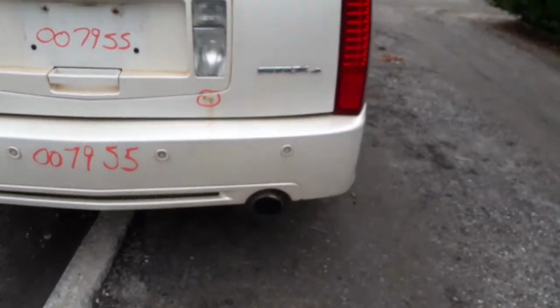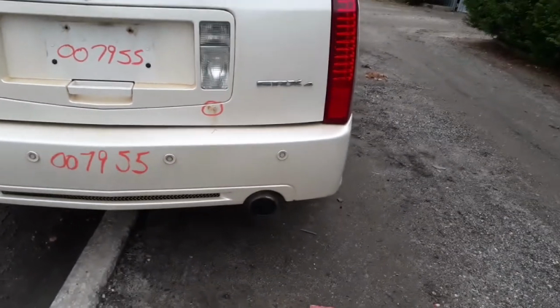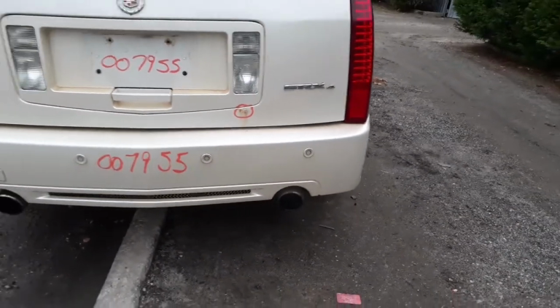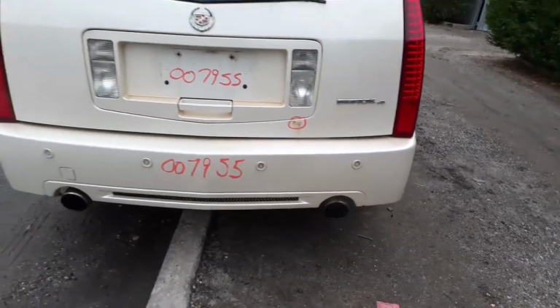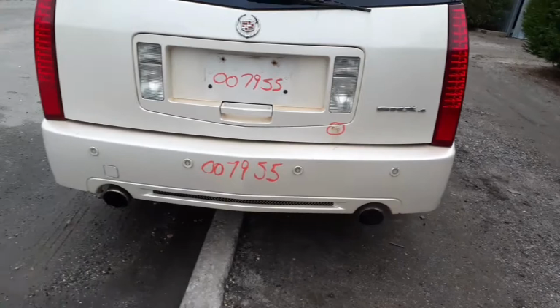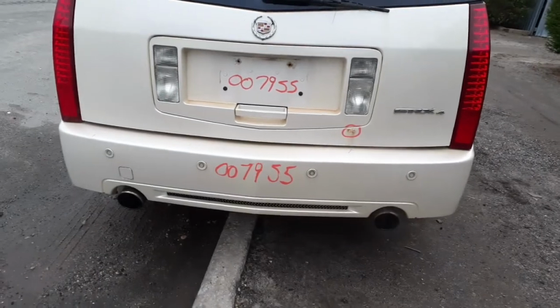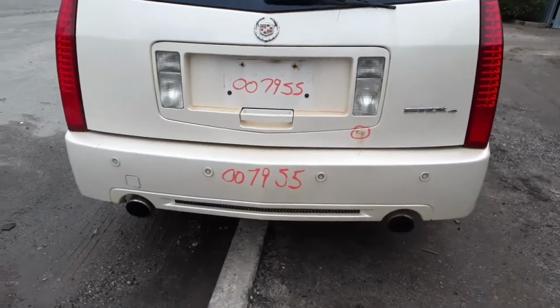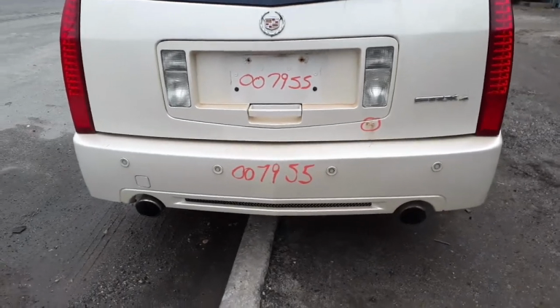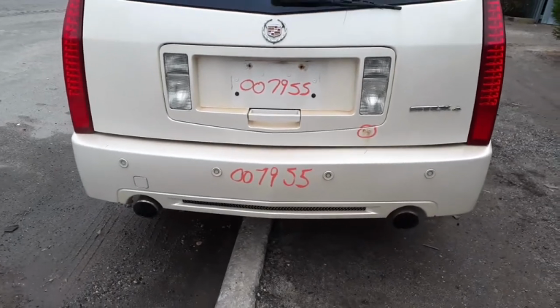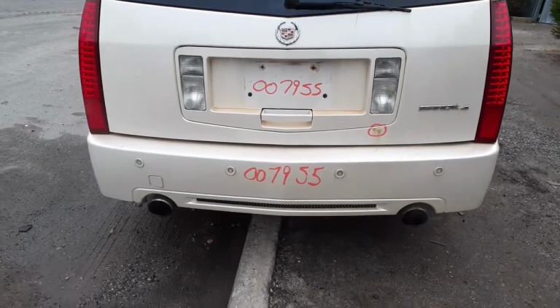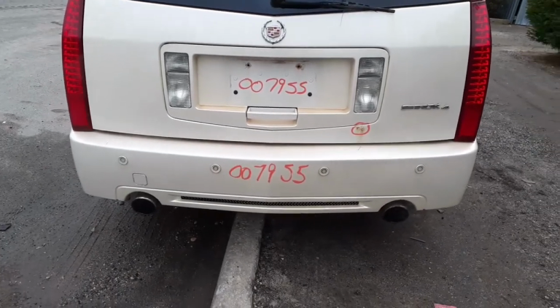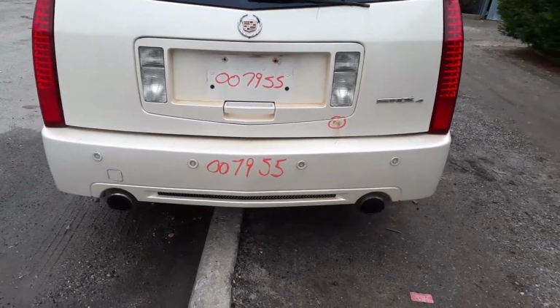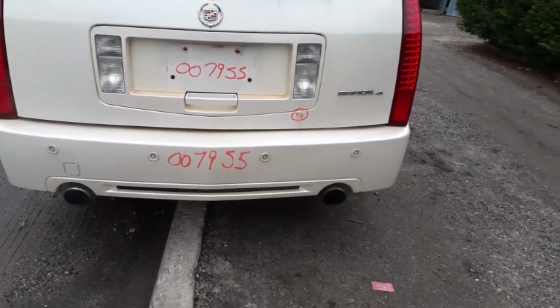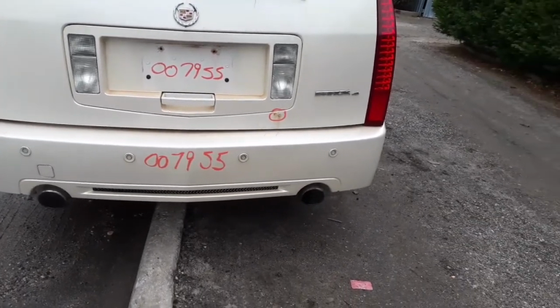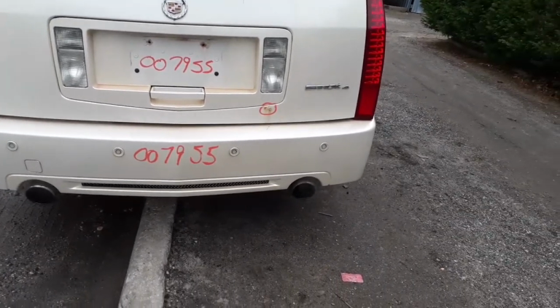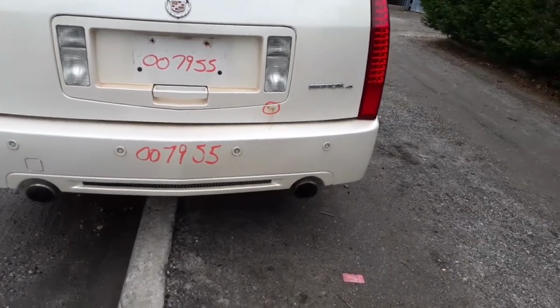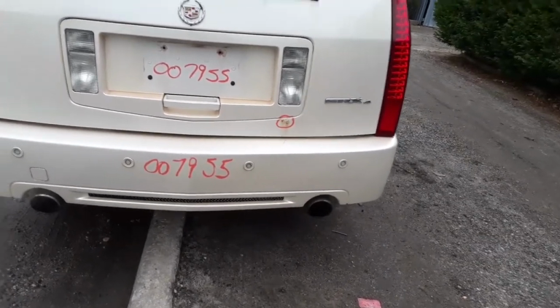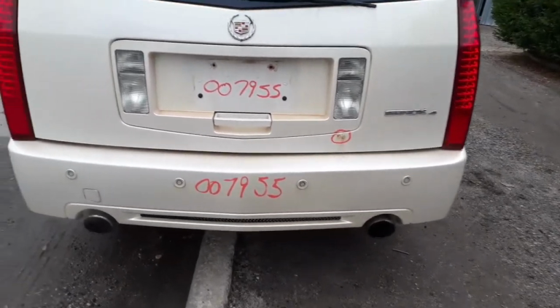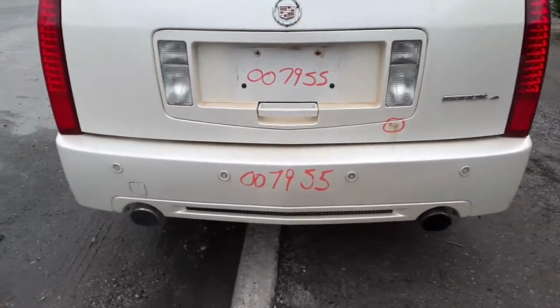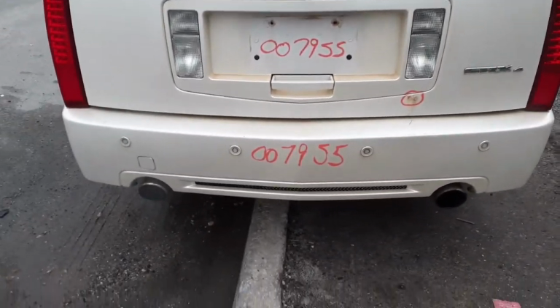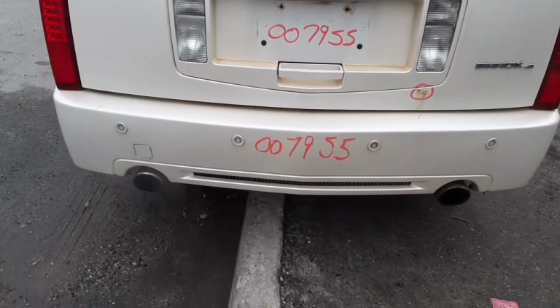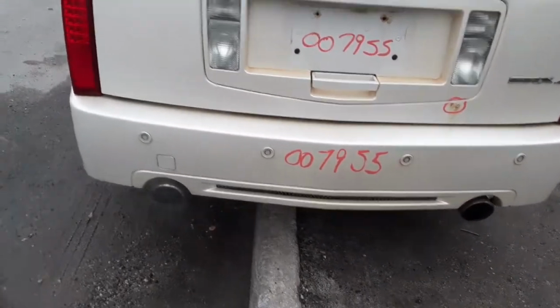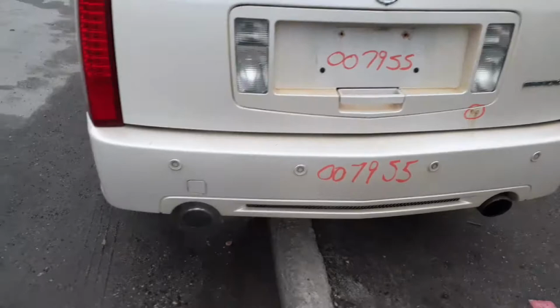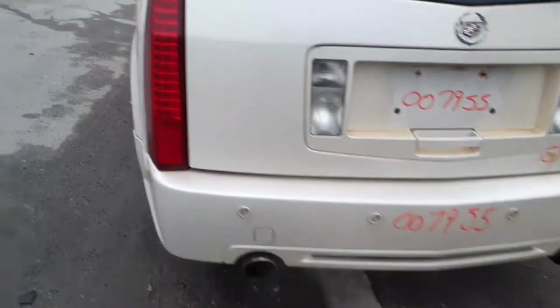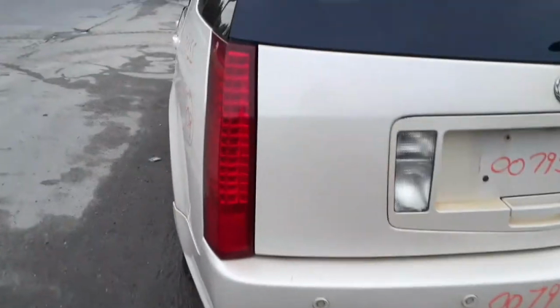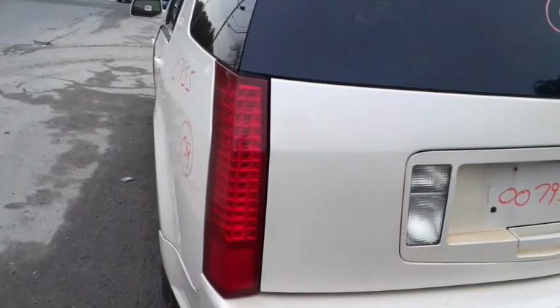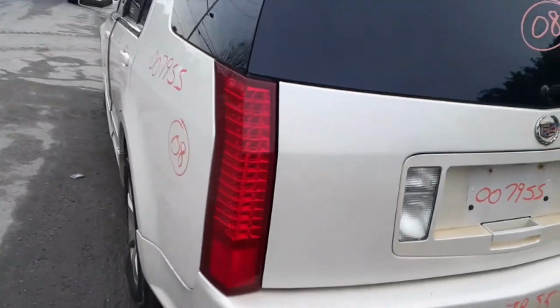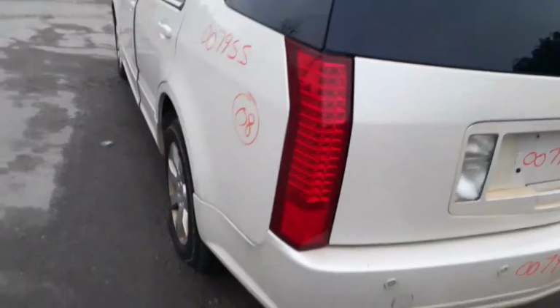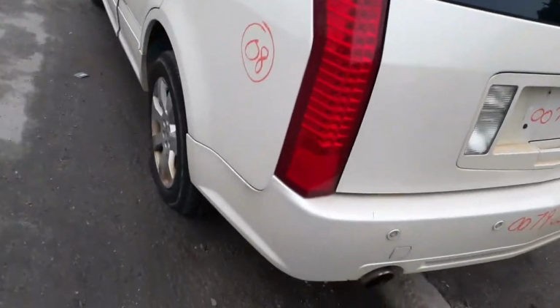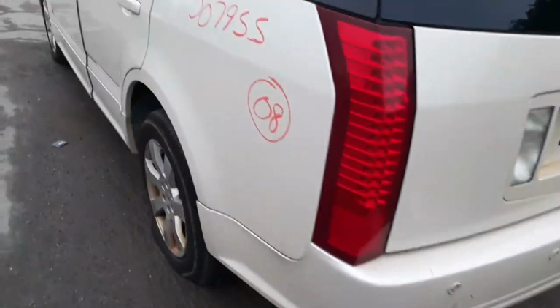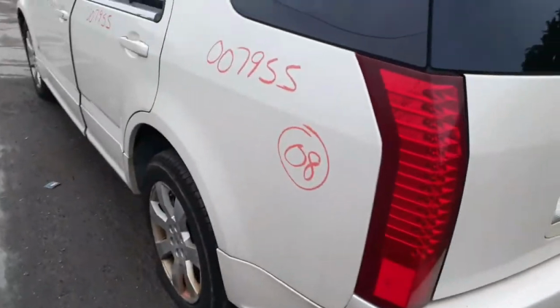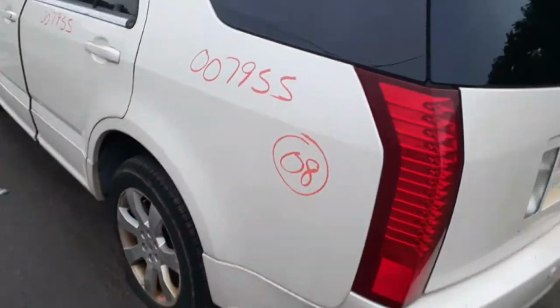You got a nice clean rear bumper. They consider this the Sport Edition — it does have the parking assist. Good left rear tail light, left rear corner — same thing.